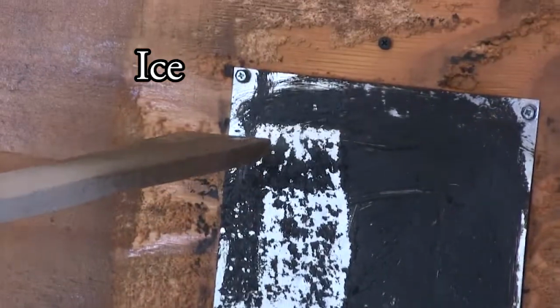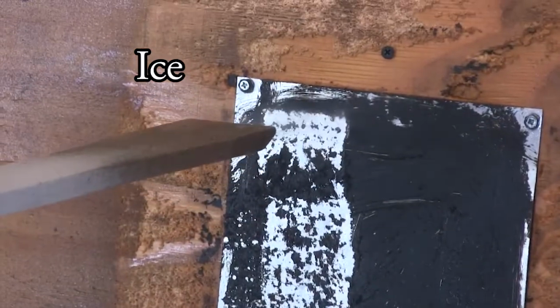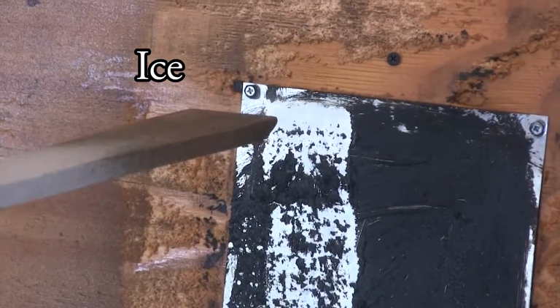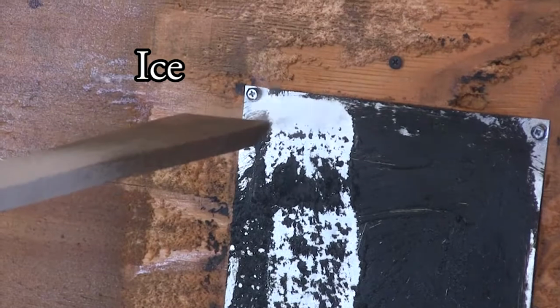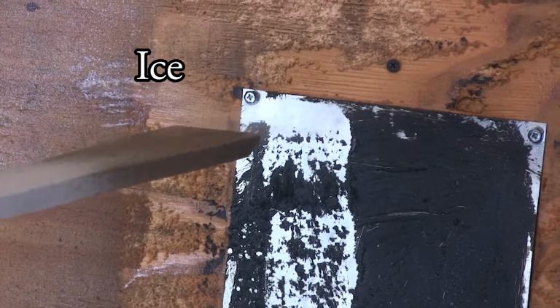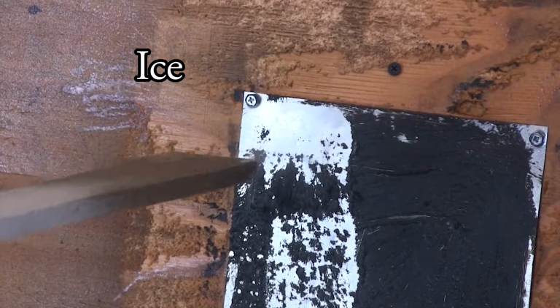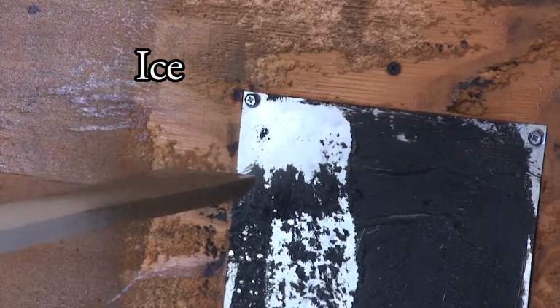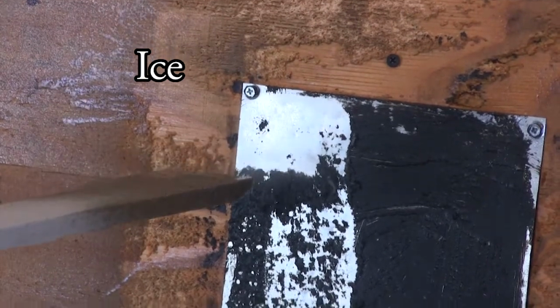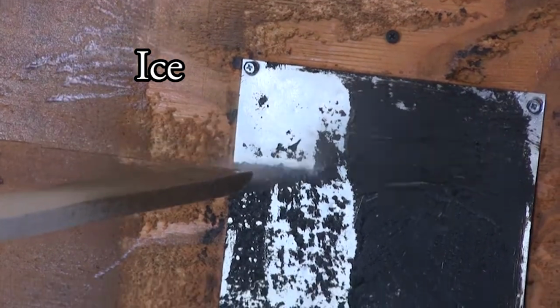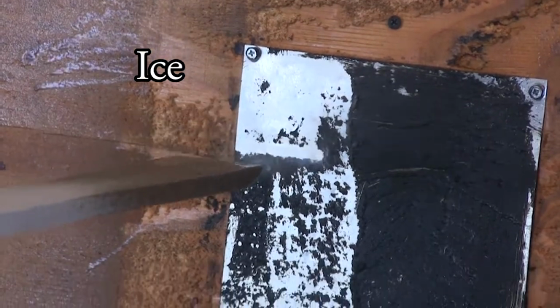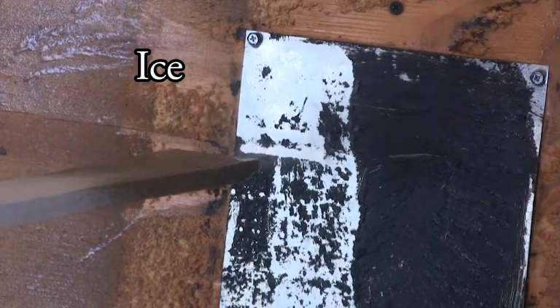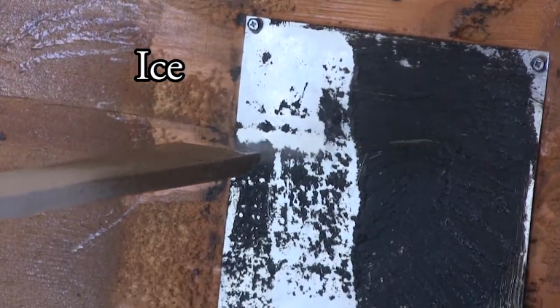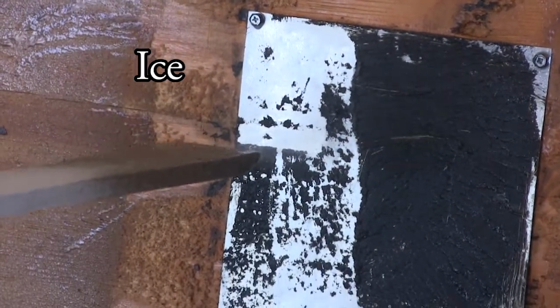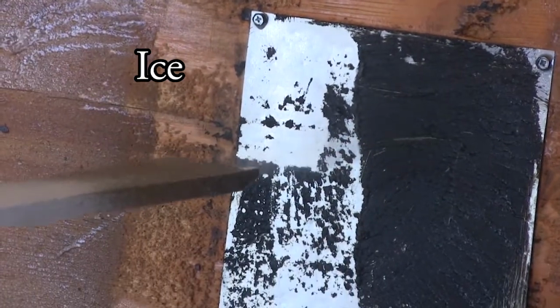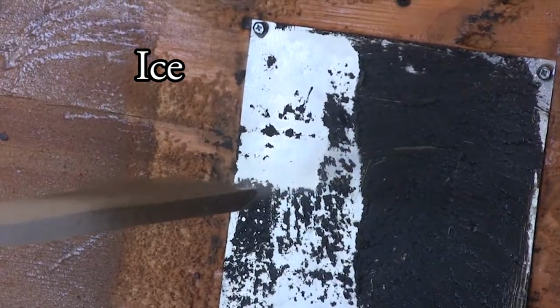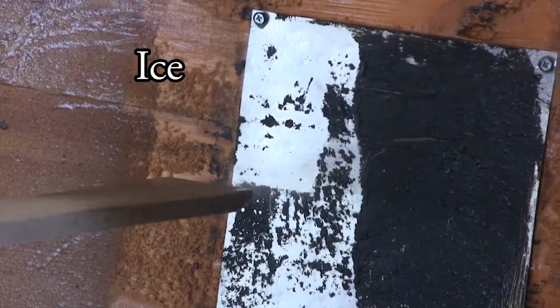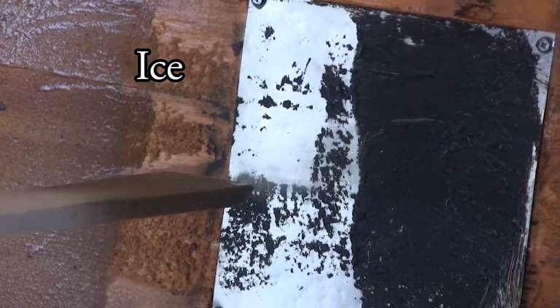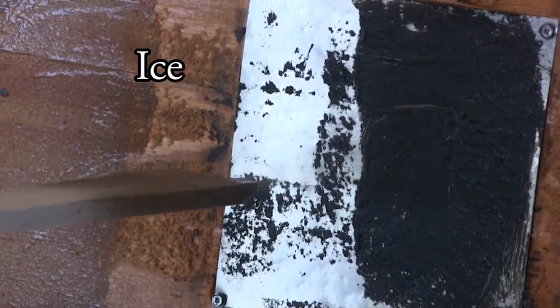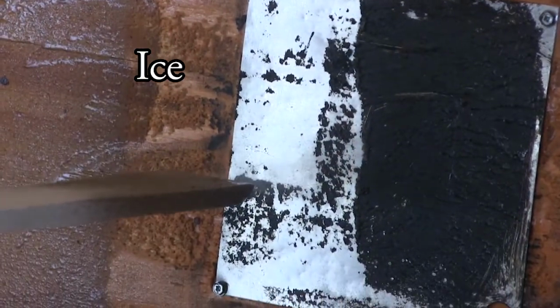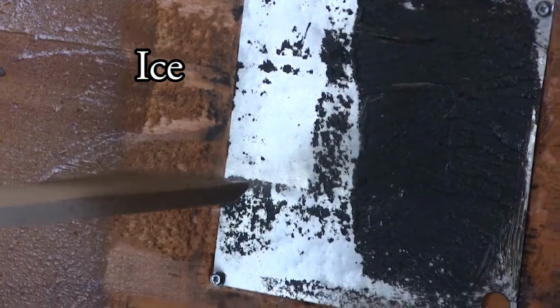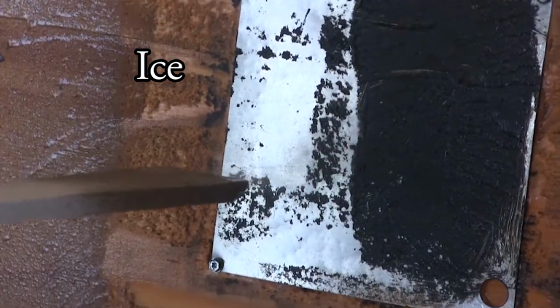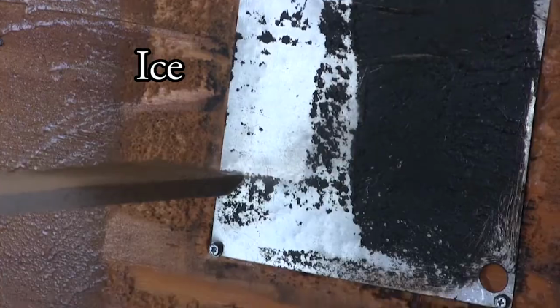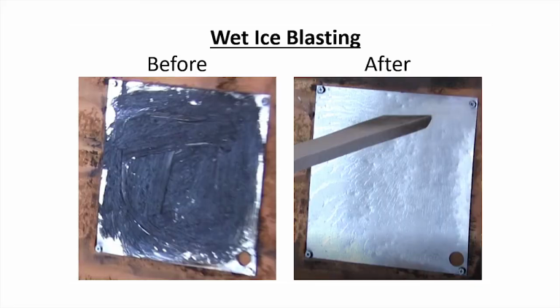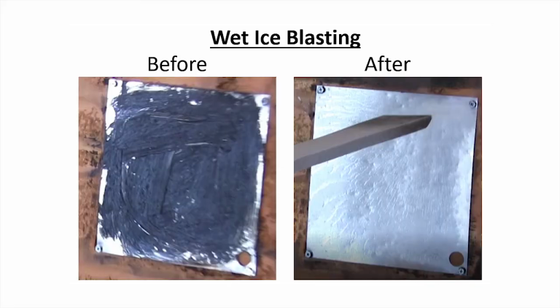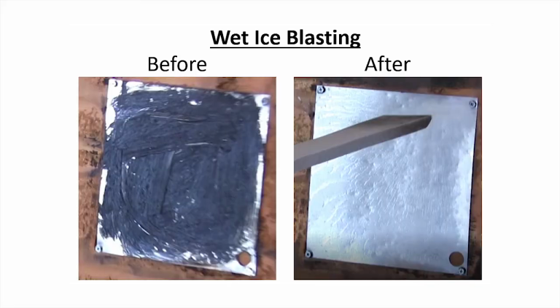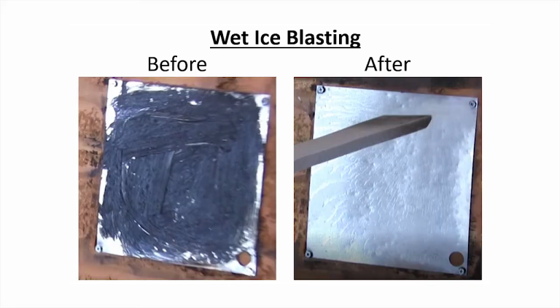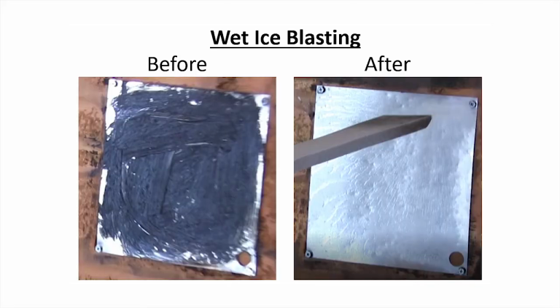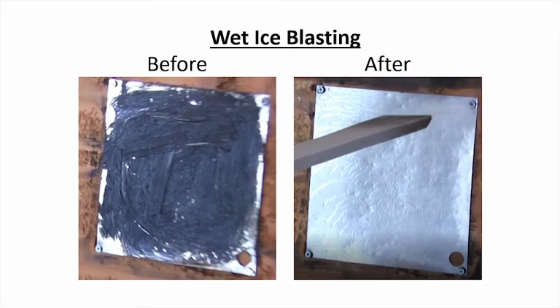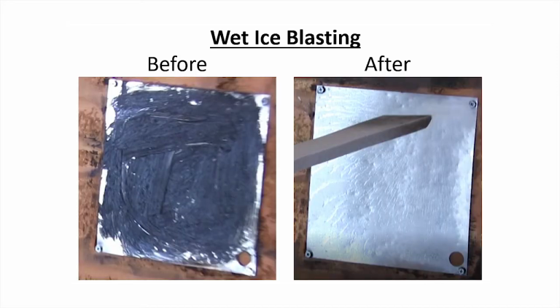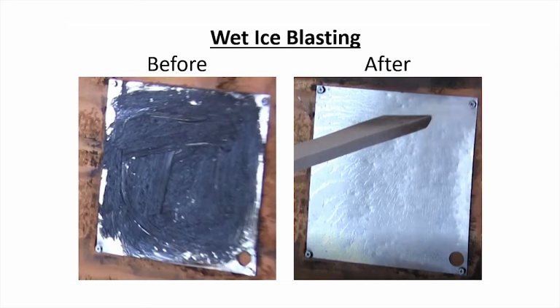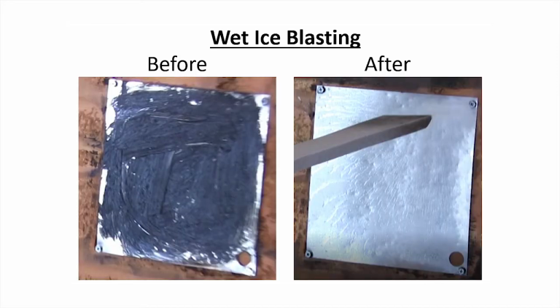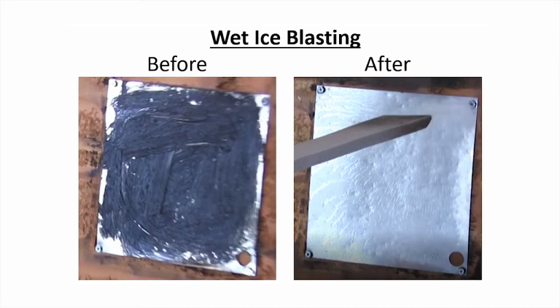Instead, it falls downward. The ice melts on impact and creates a film of water on the surface. The grease floats on the water and flows off easily.